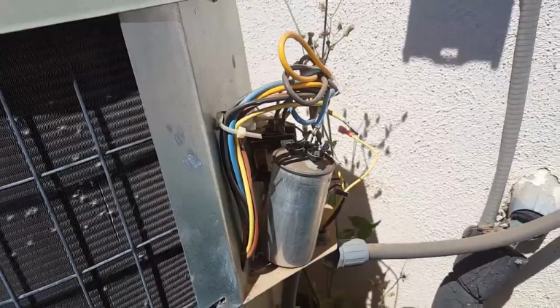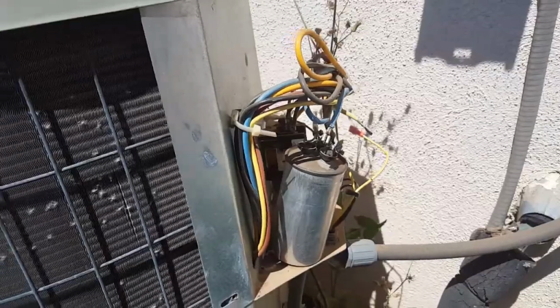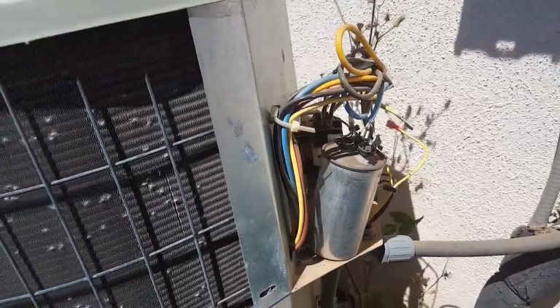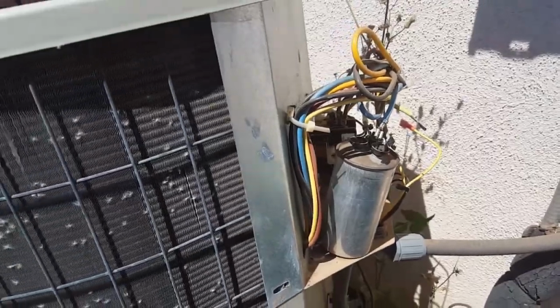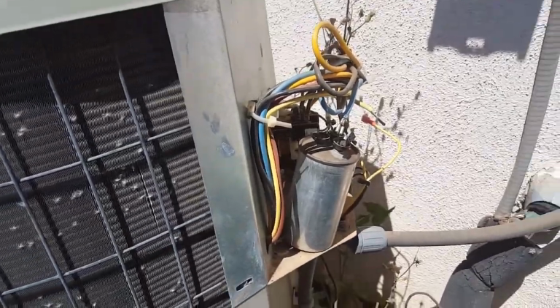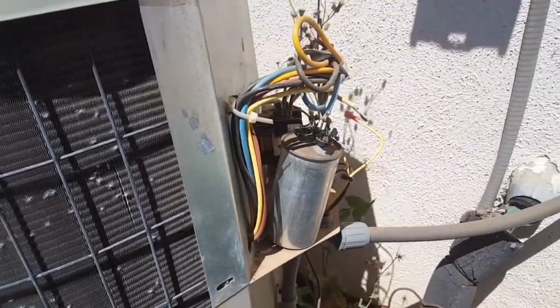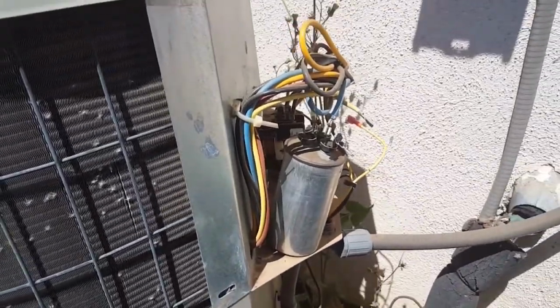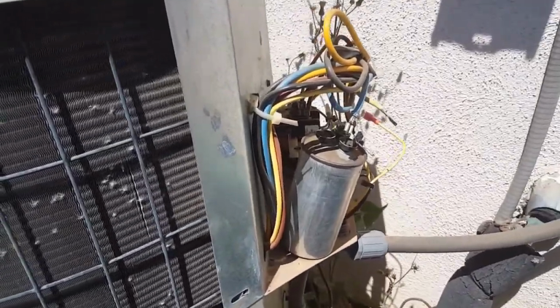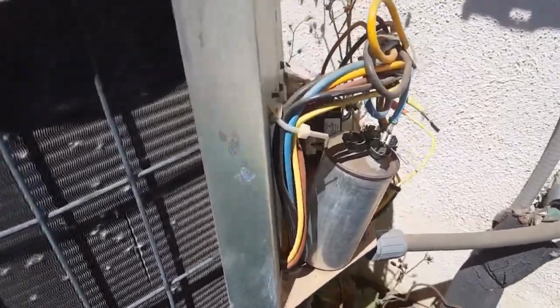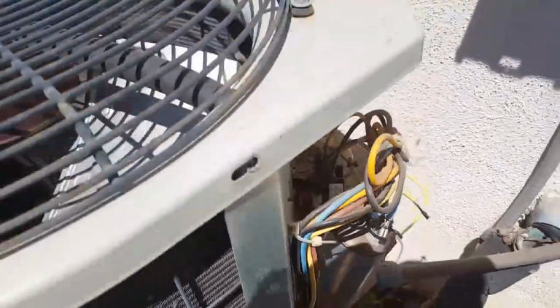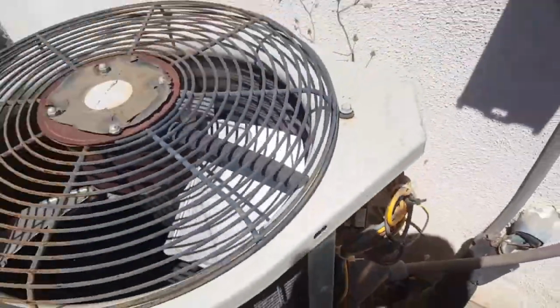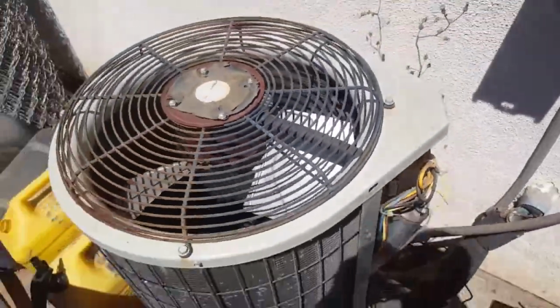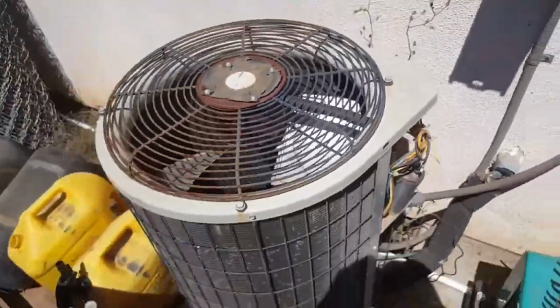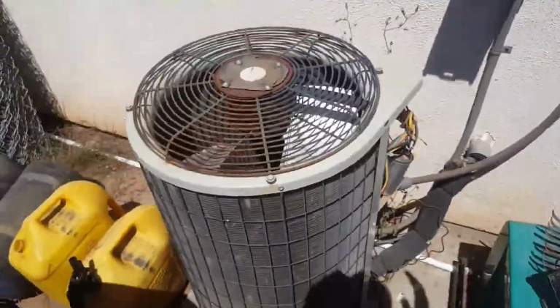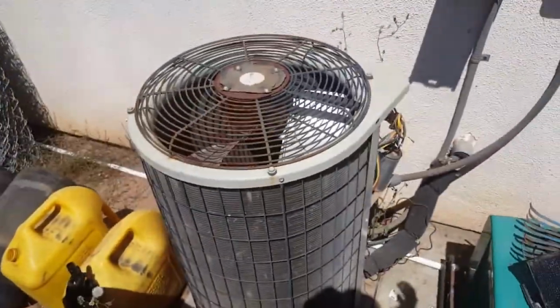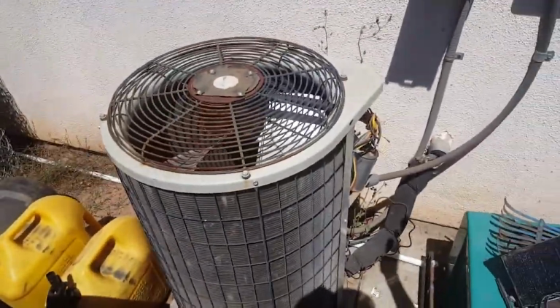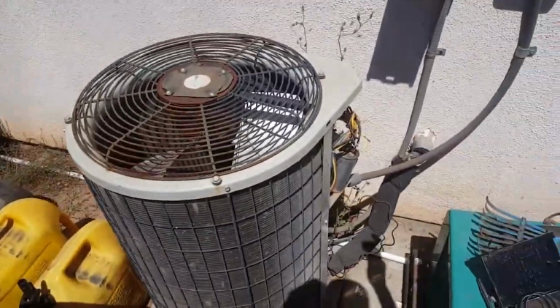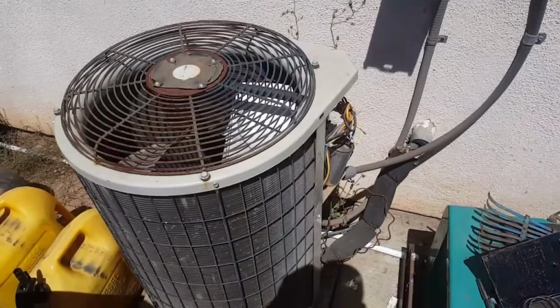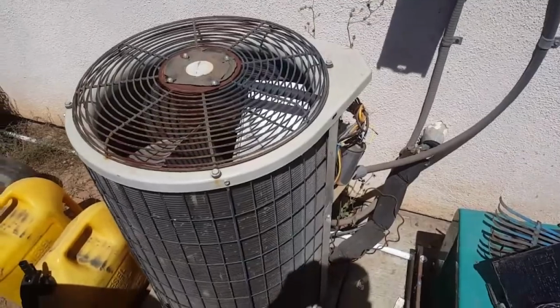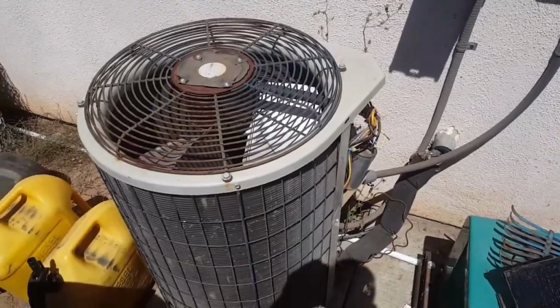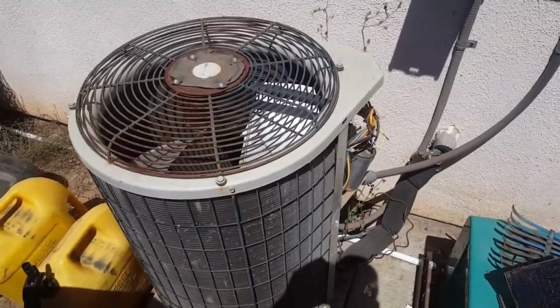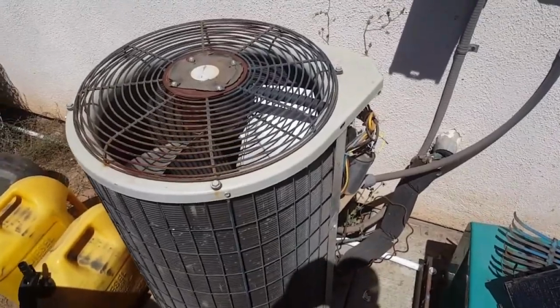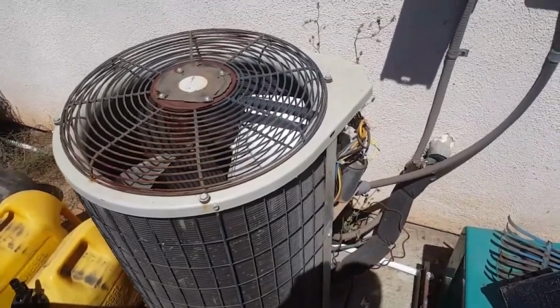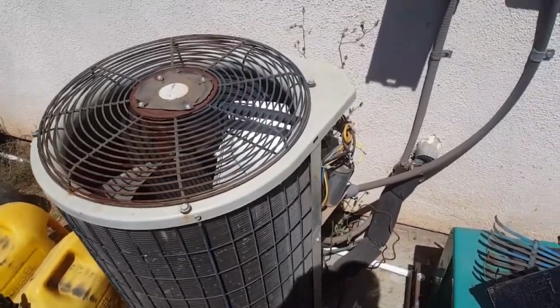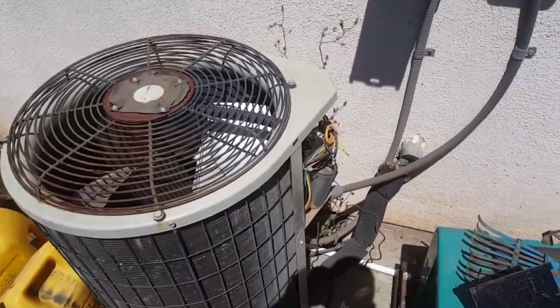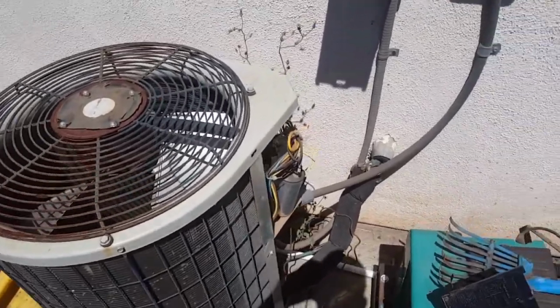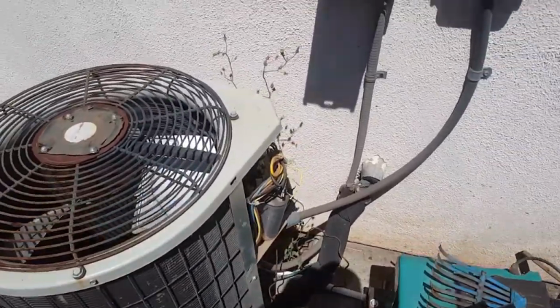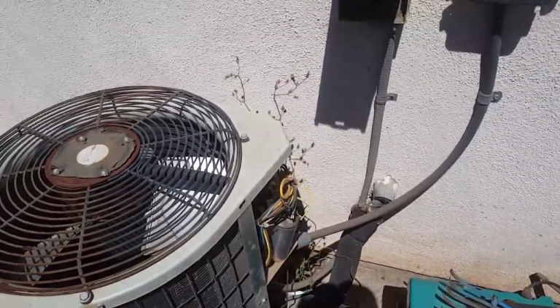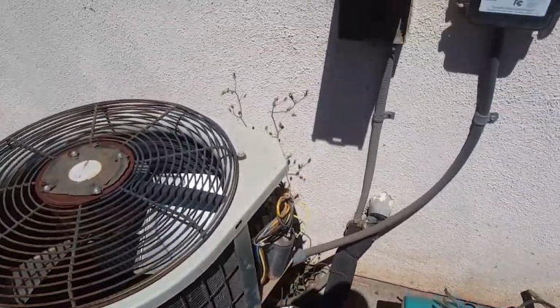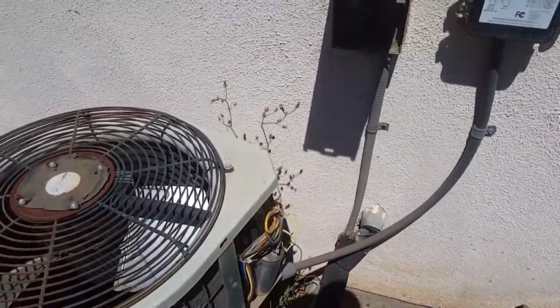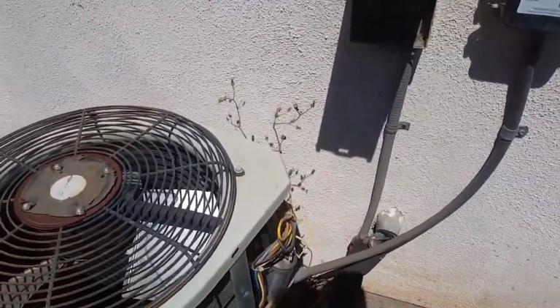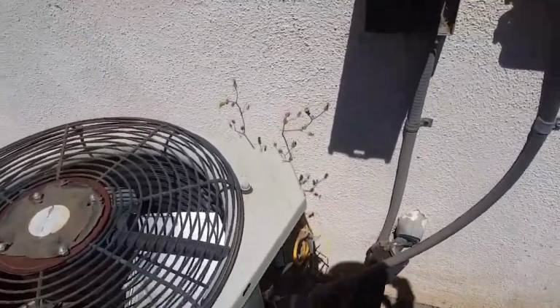Alright, so on today's adventure of let's fix something, I don't have air conditioning. It's like a 100 degree day today.